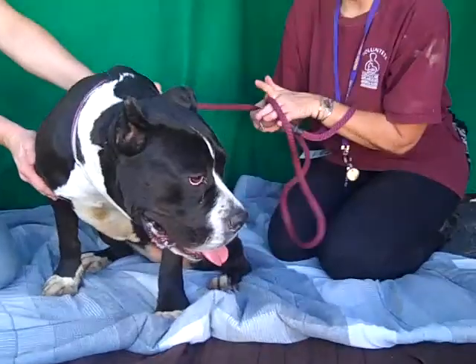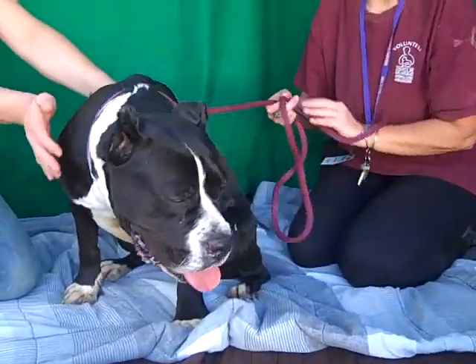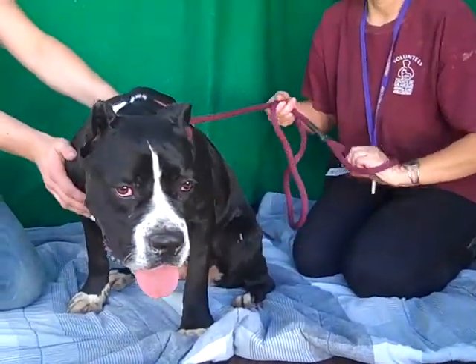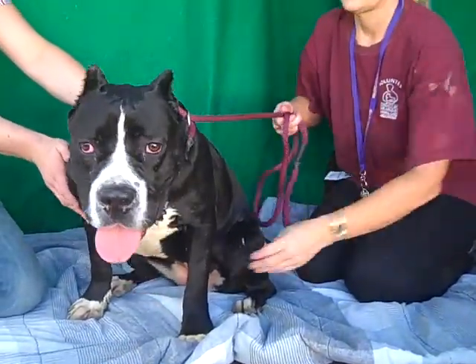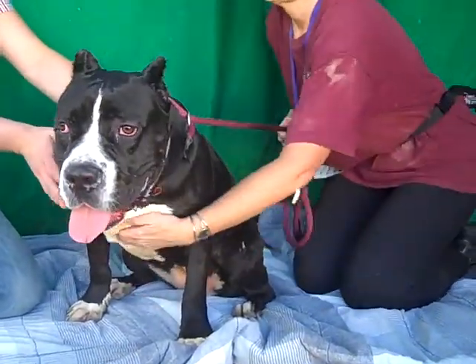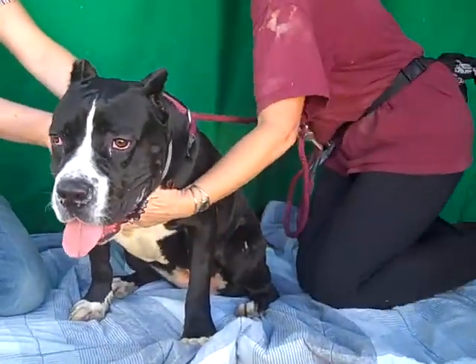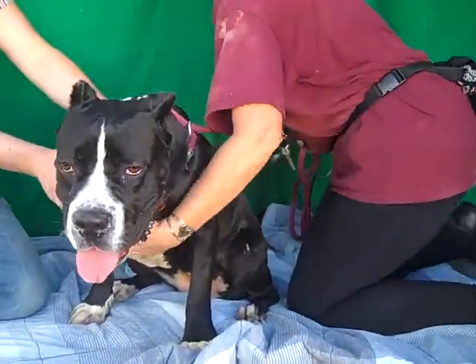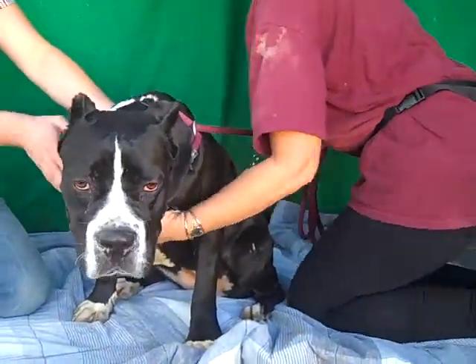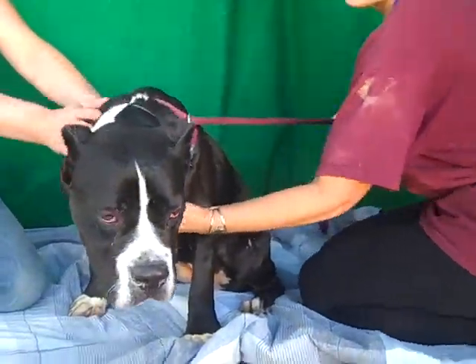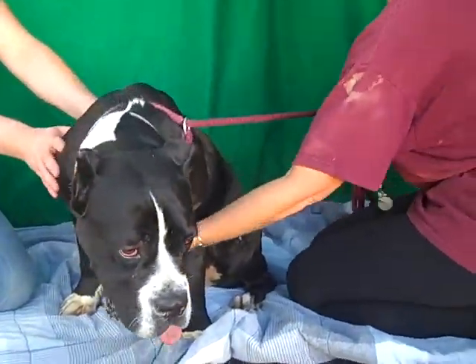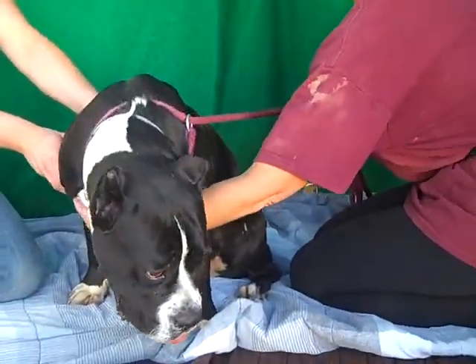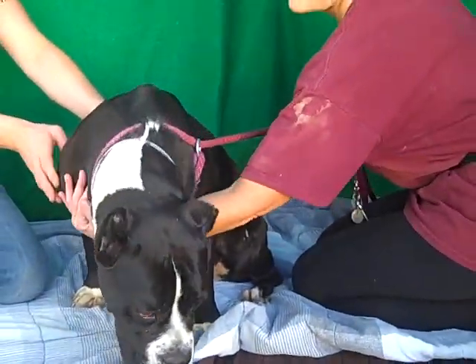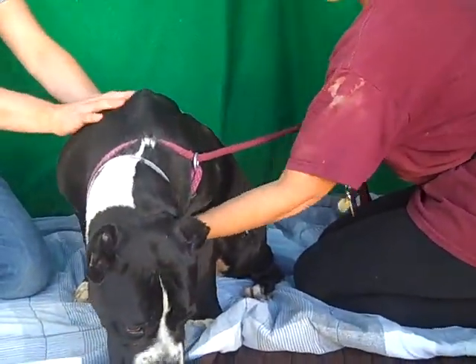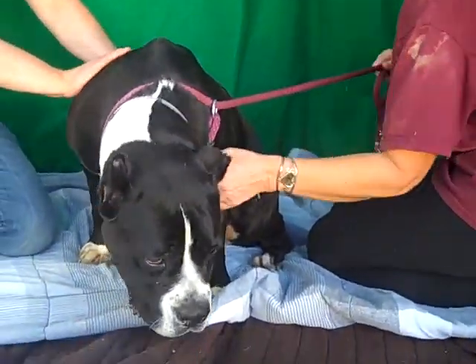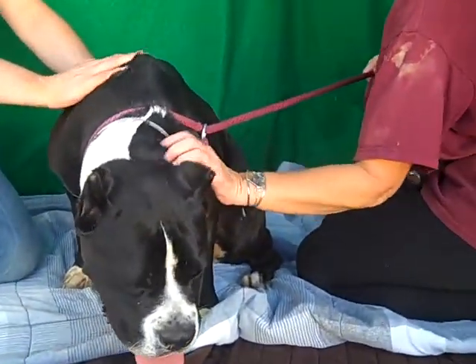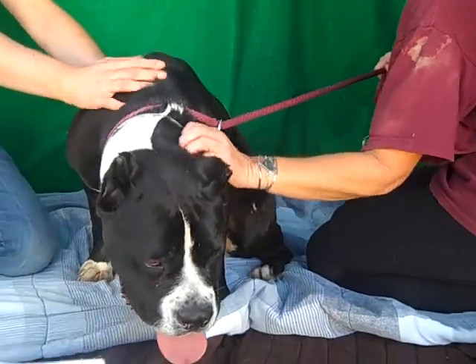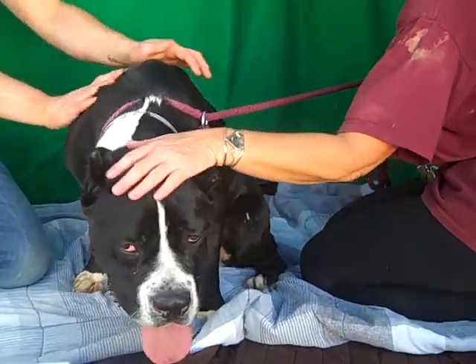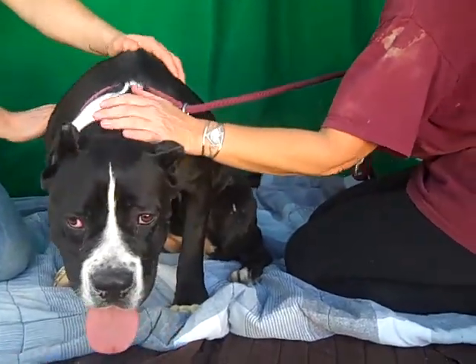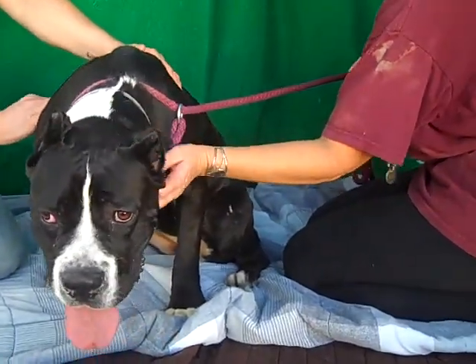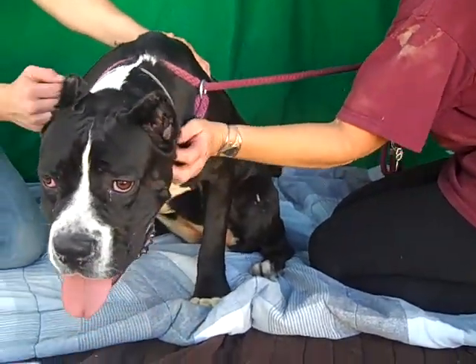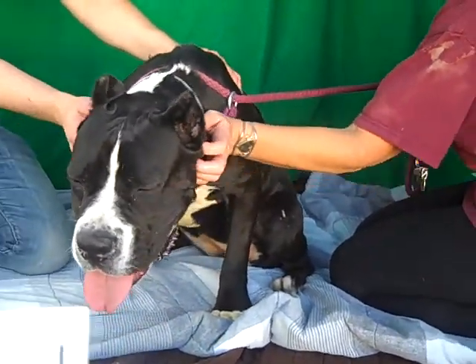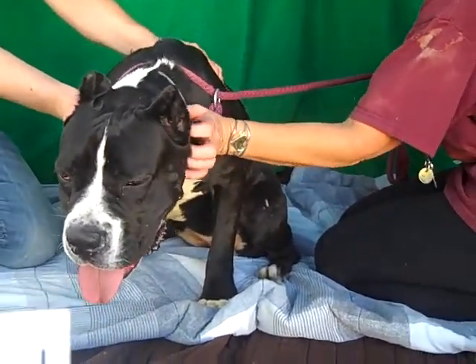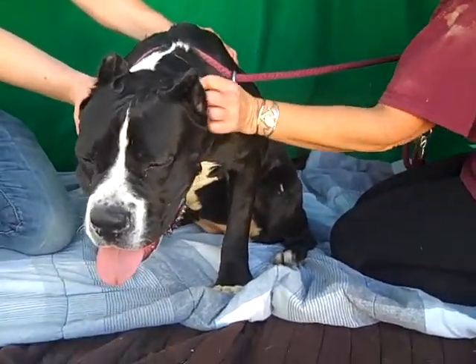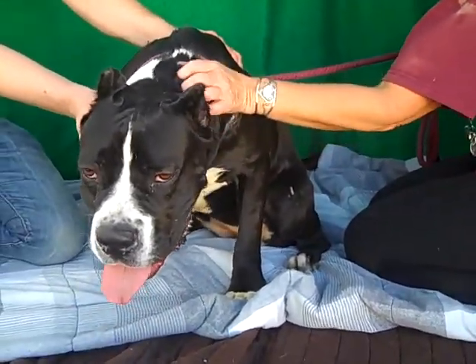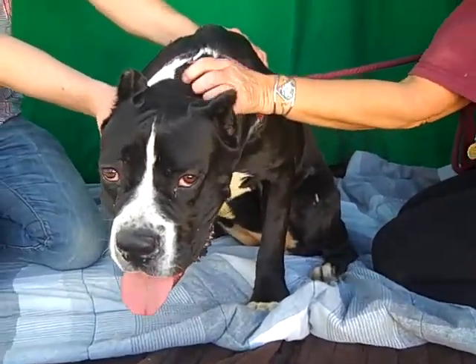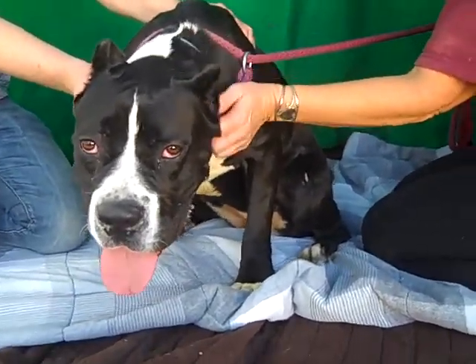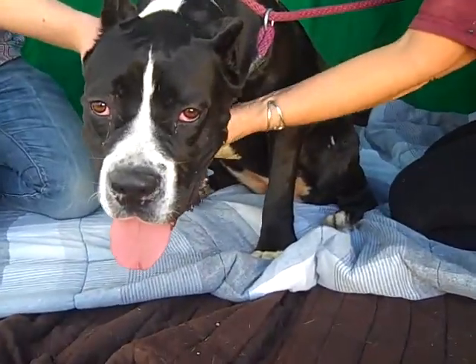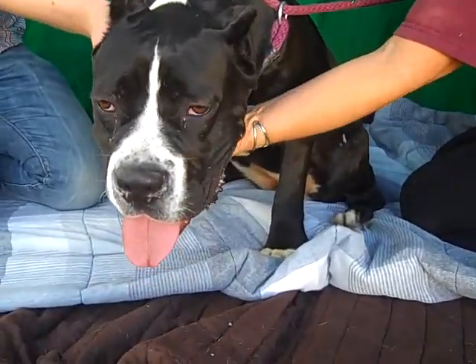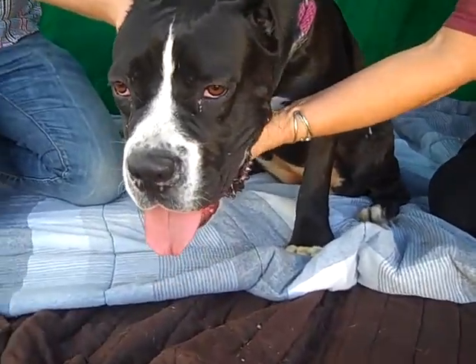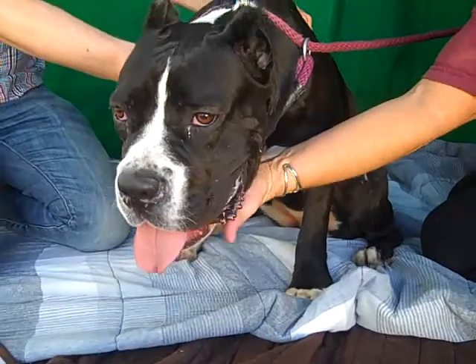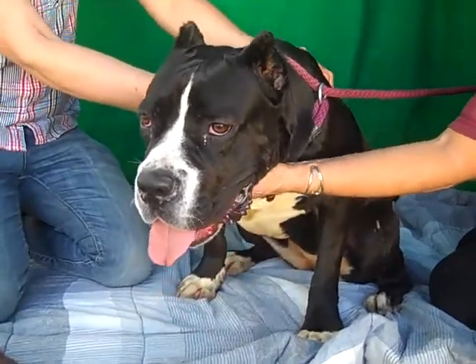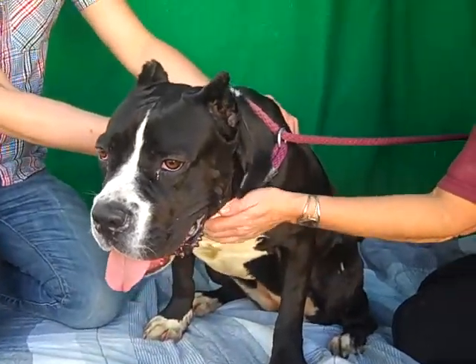Oh, here's a beauty. This is Presley and she is a female black and white cane corso mix. She is really, really gorgeous. Look at that head — my gosh, you're pretty.